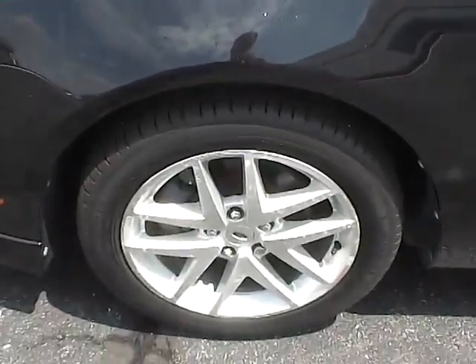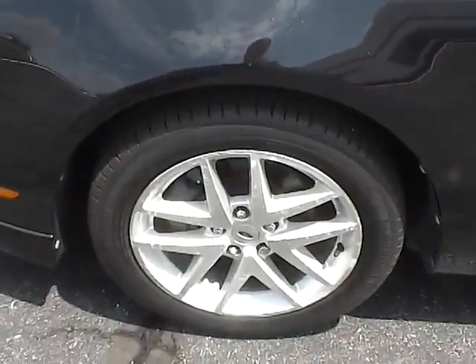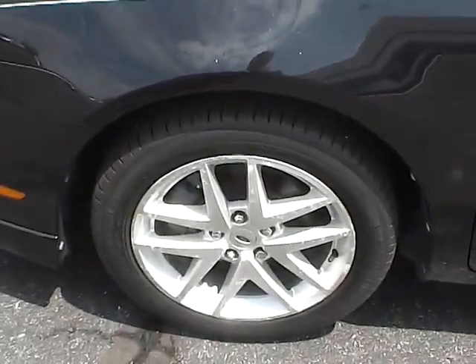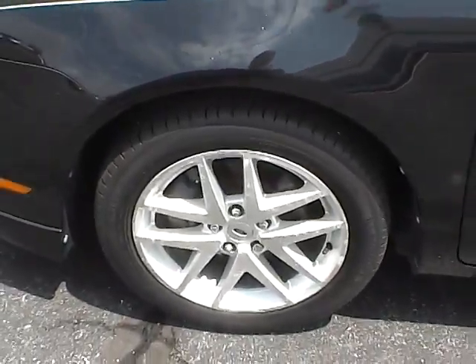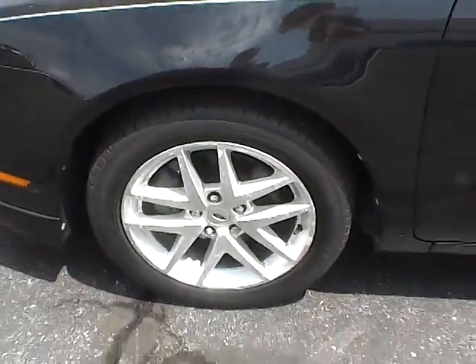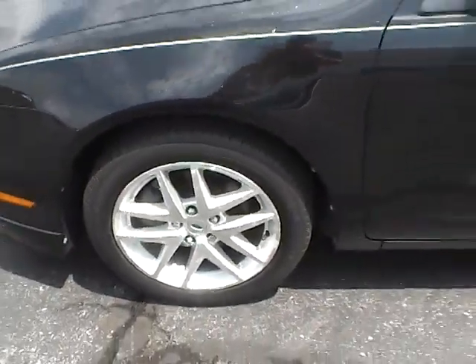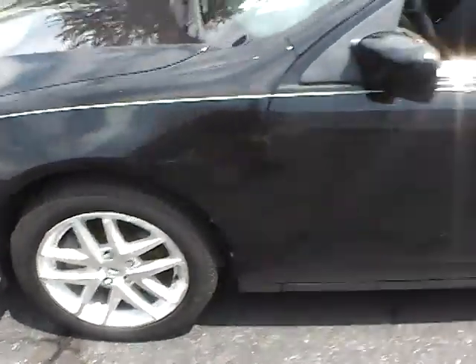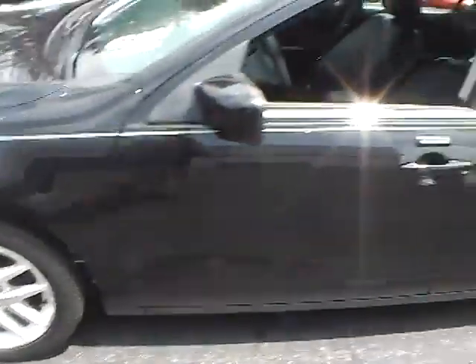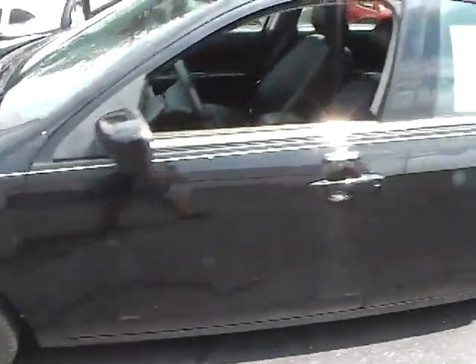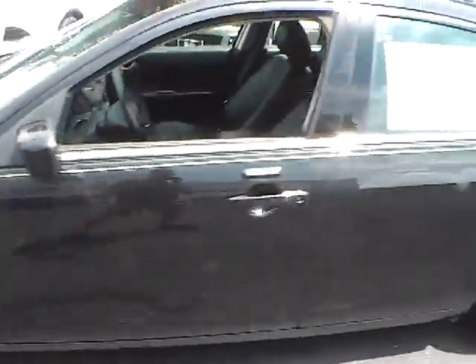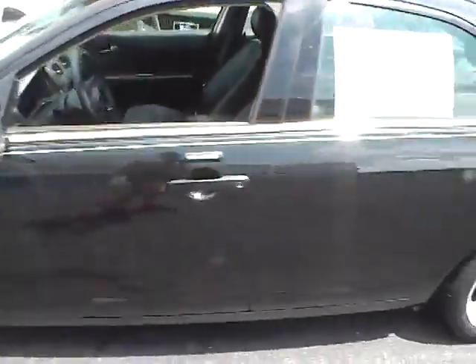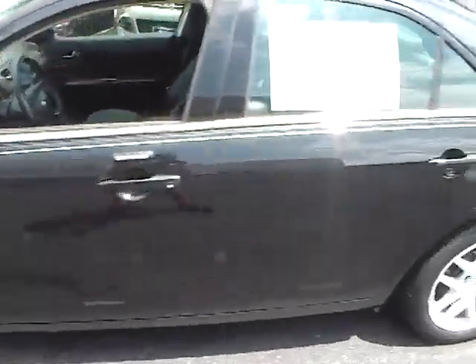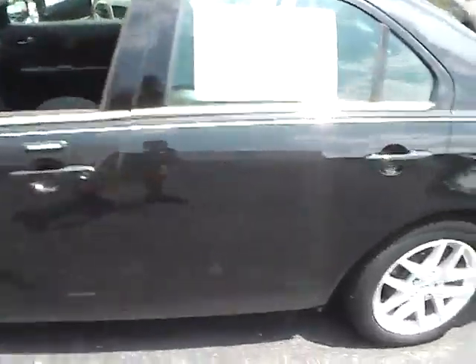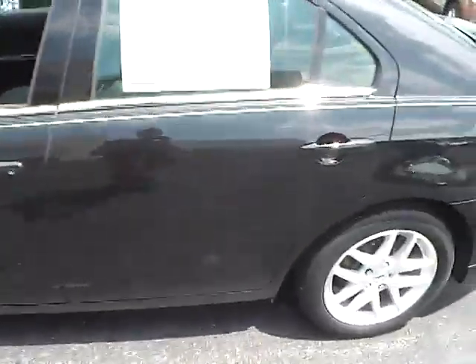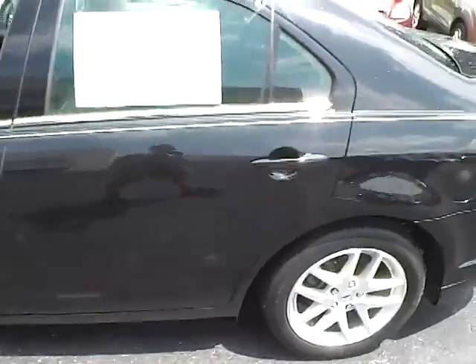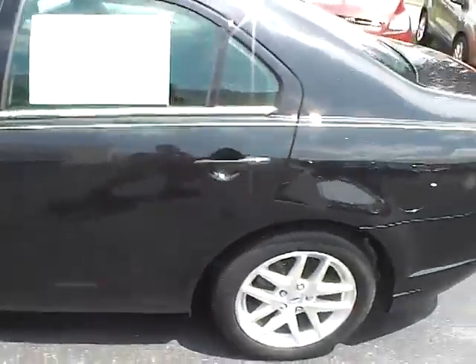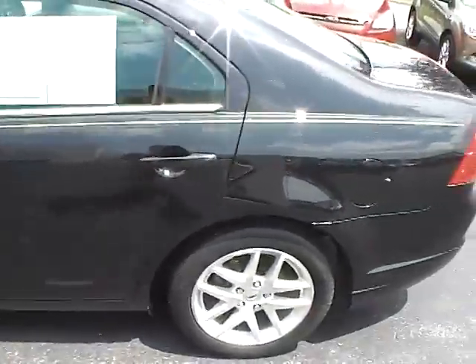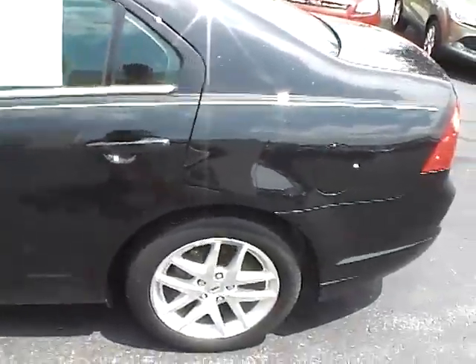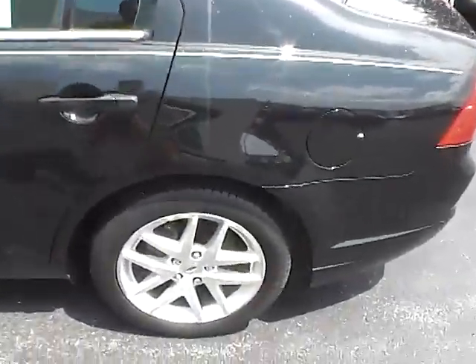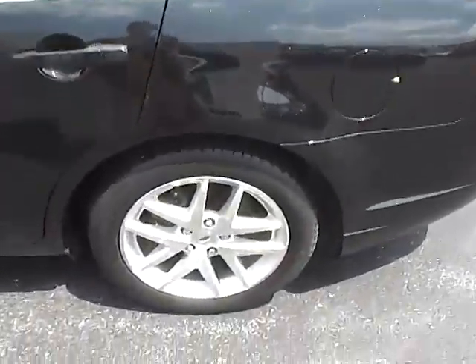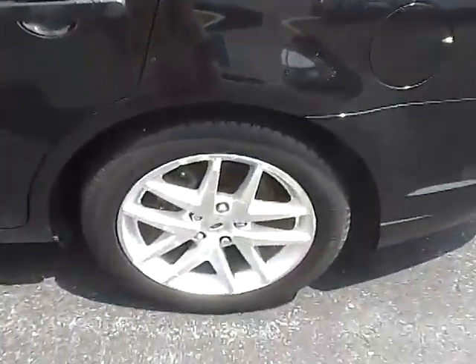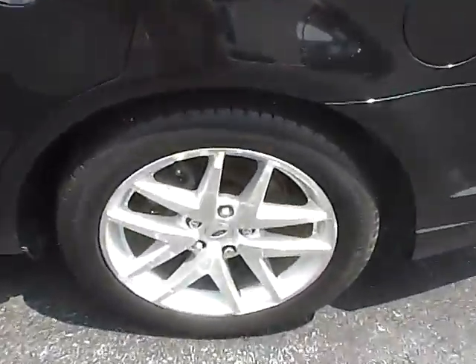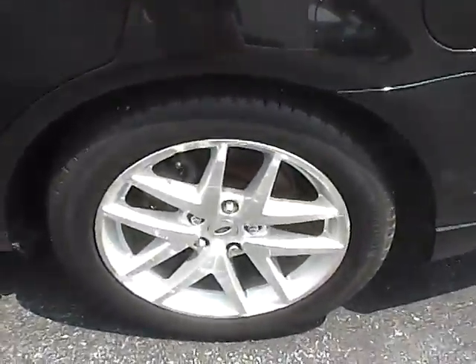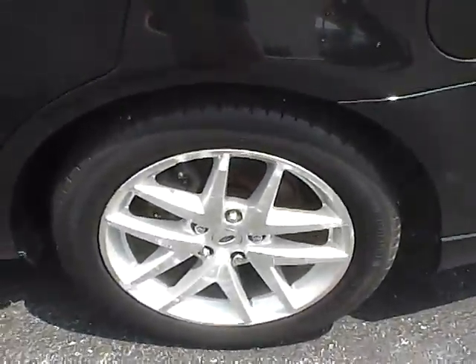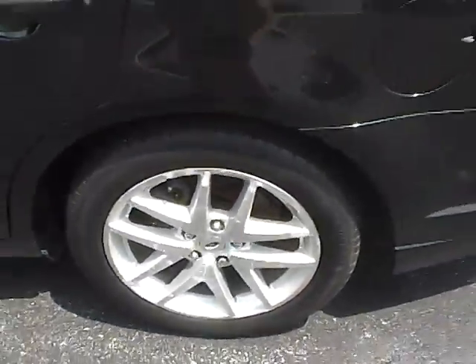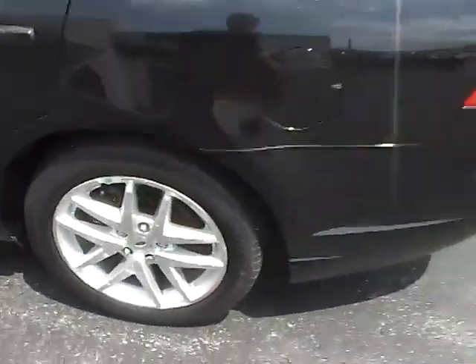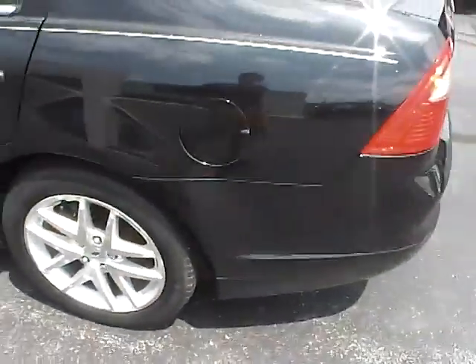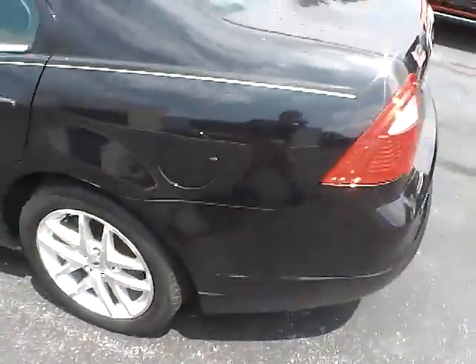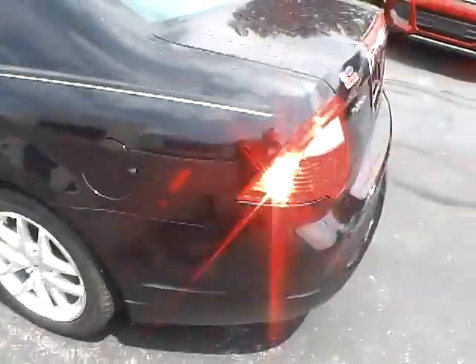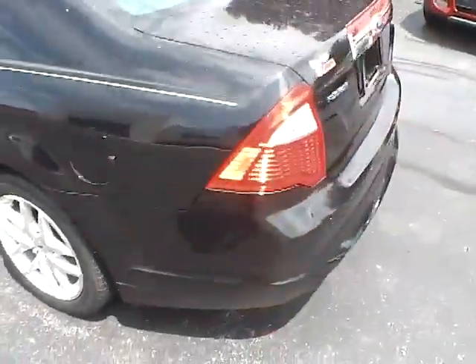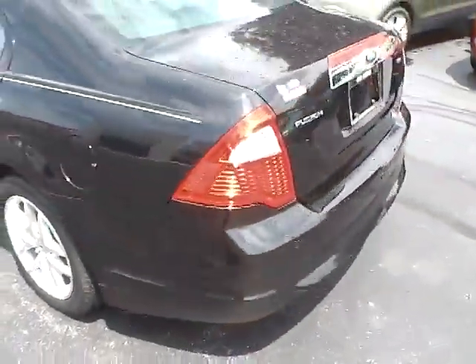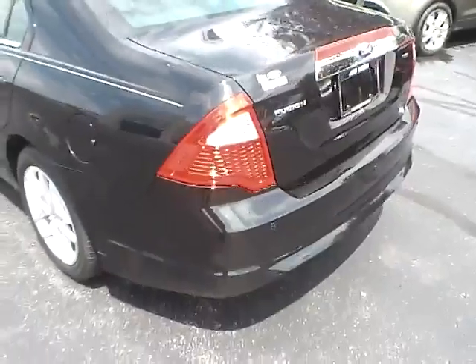It does come with these very nice 17 inch aluminum wheels. And this tuxedo black metallic really, really sparkles — lots of metallic flake in it.